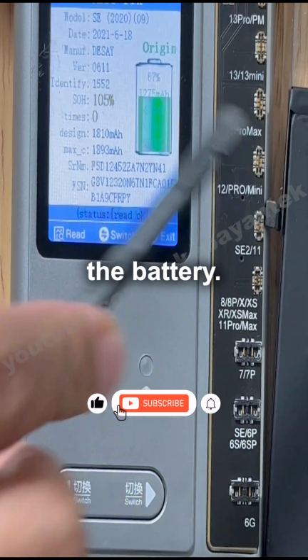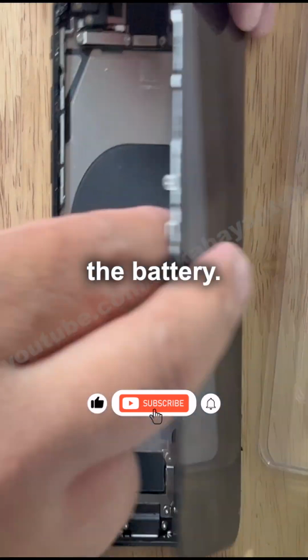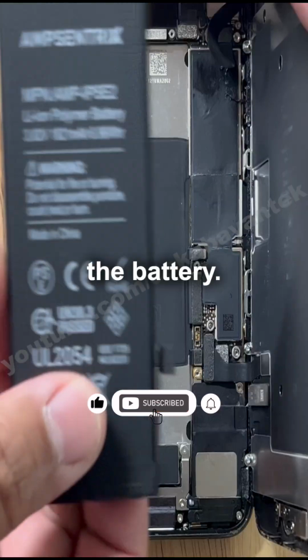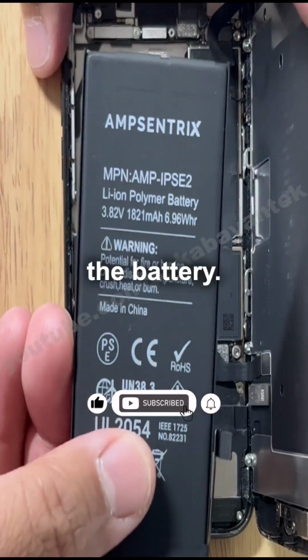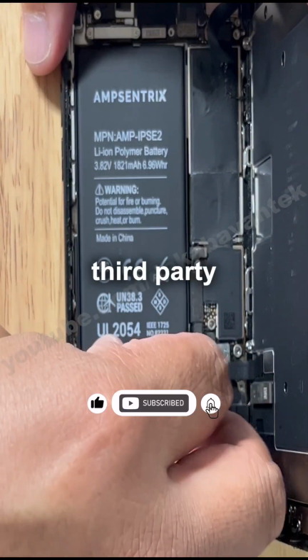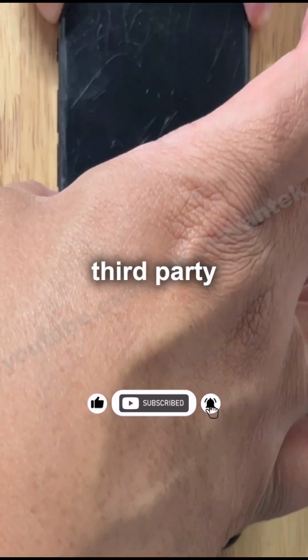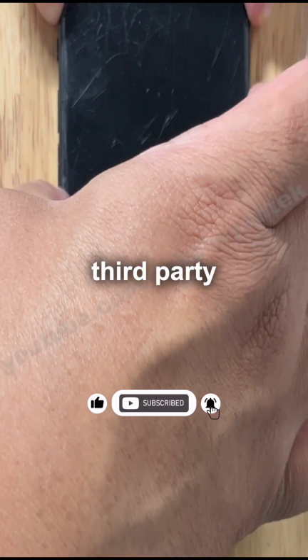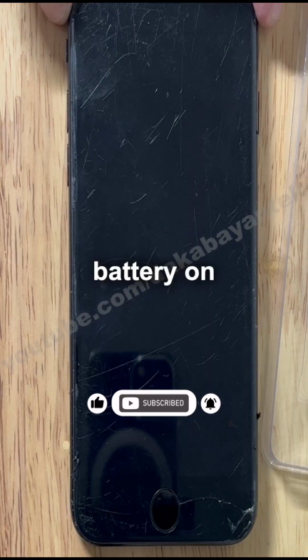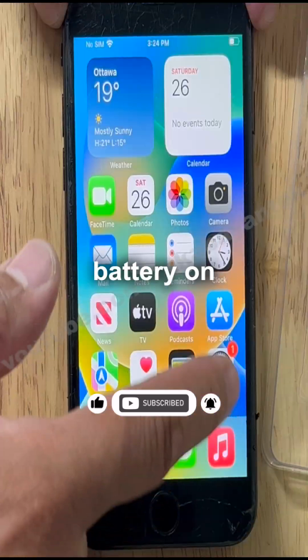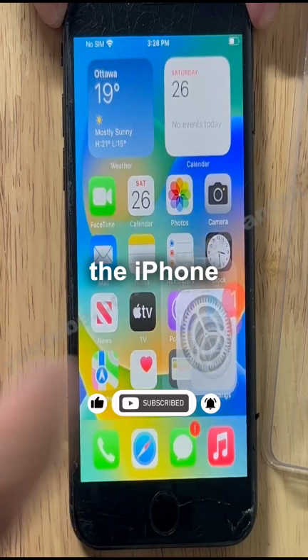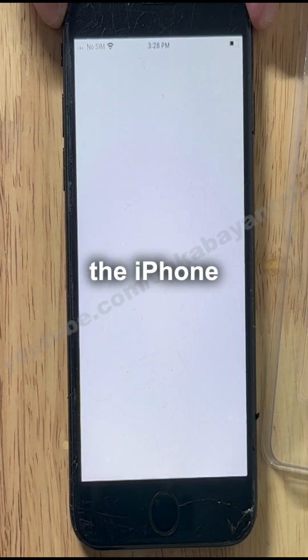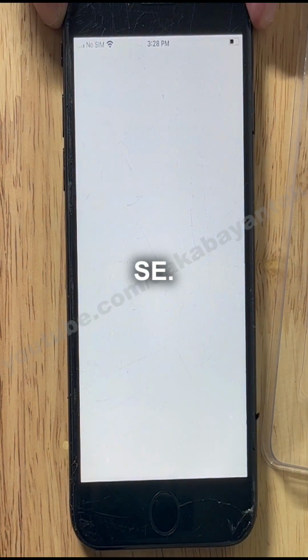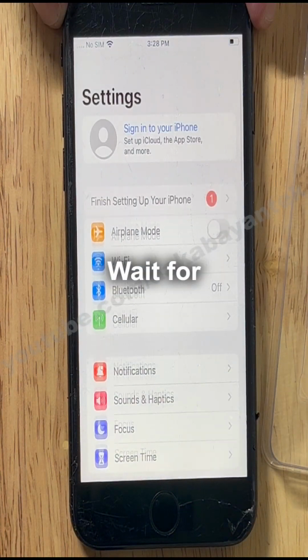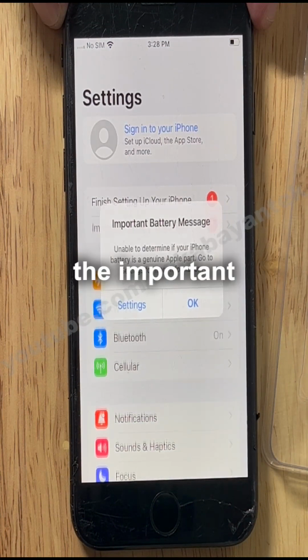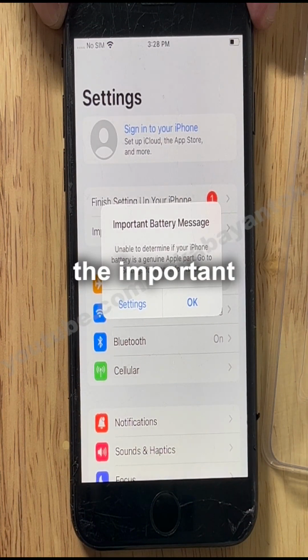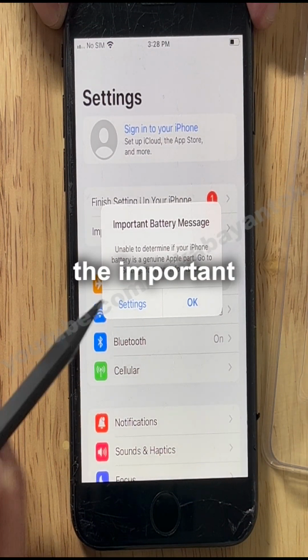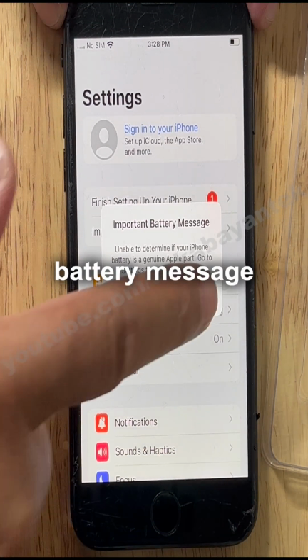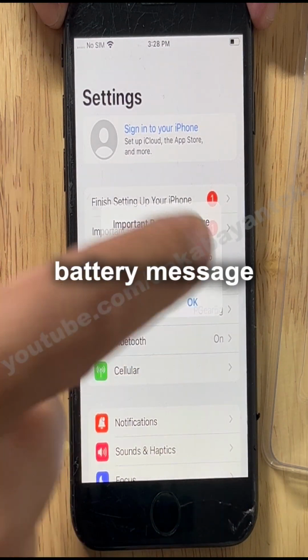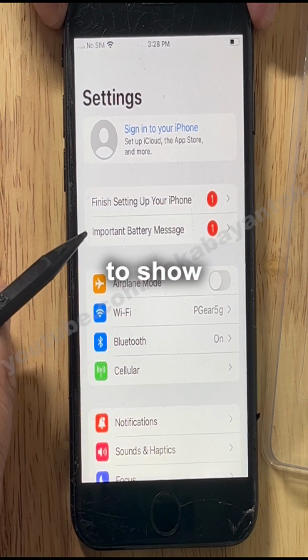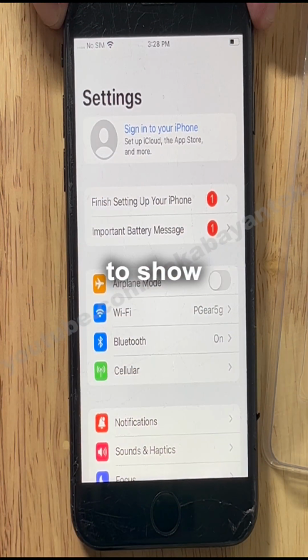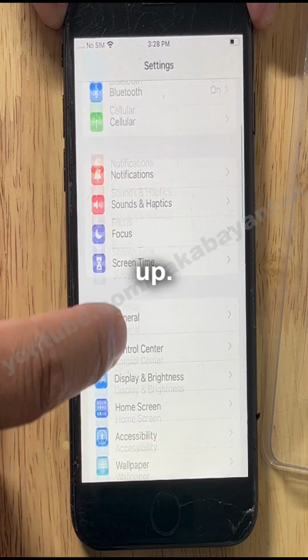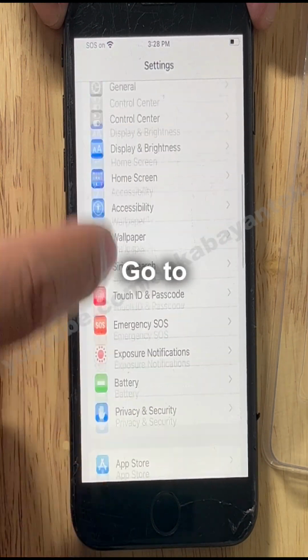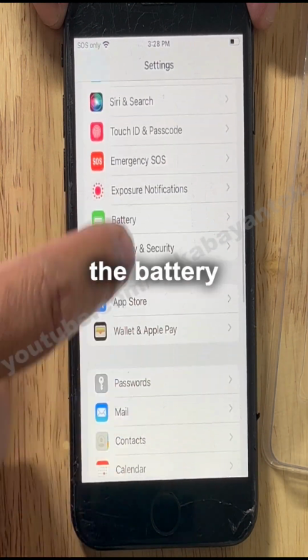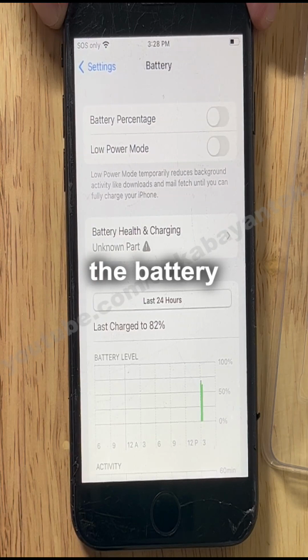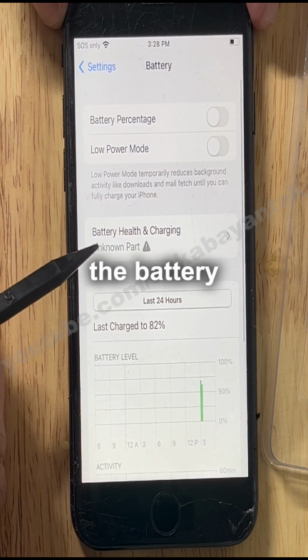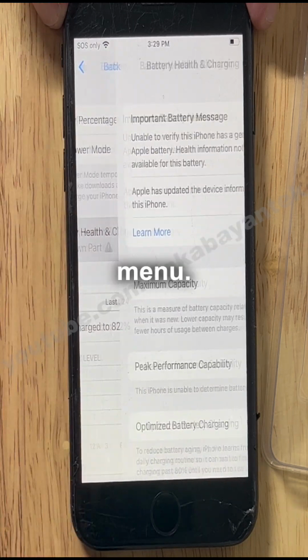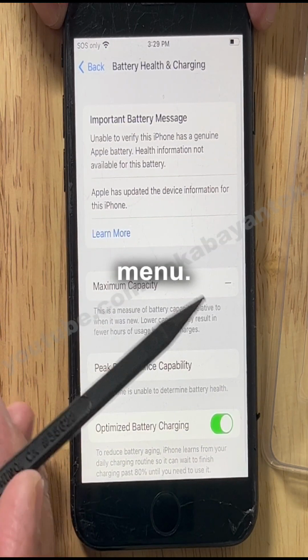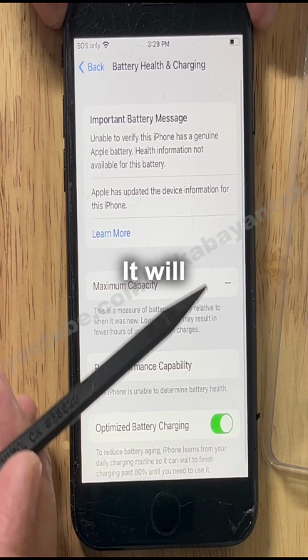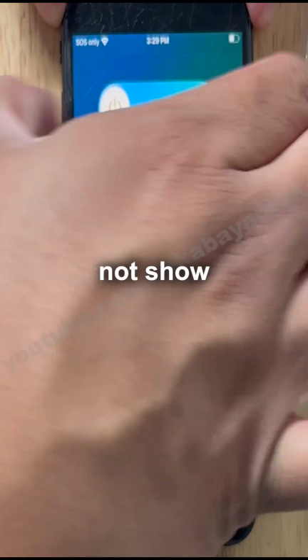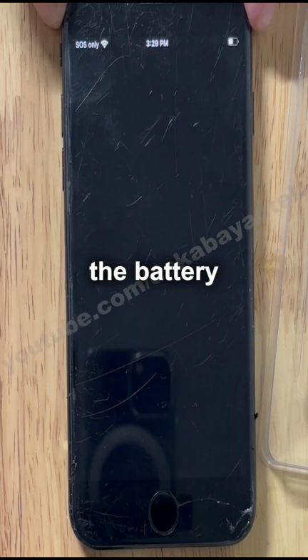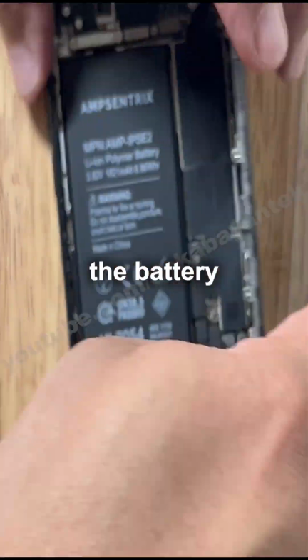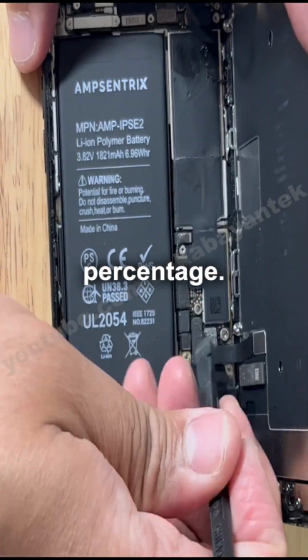Take out the battery. Put a third-party battery on the iPhone SE. Wait for the important battery message to show up. Go to the battery menu — it will not show the battery percentage.